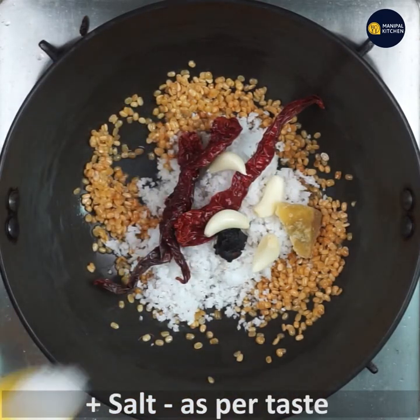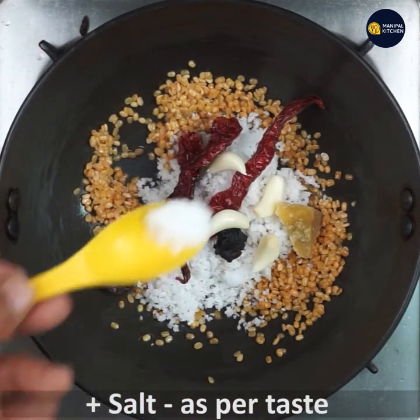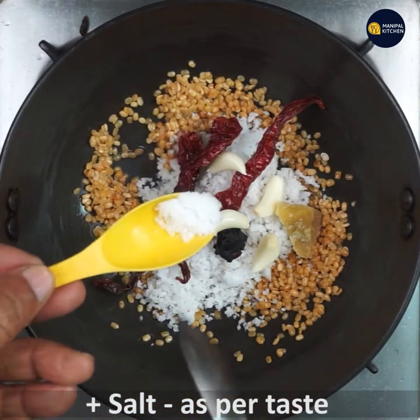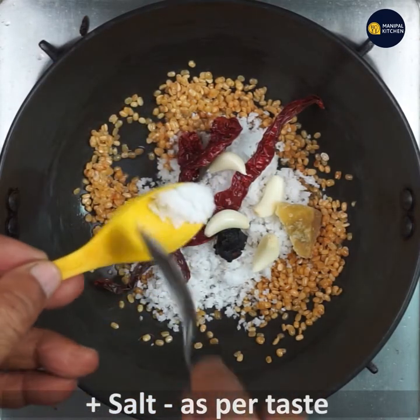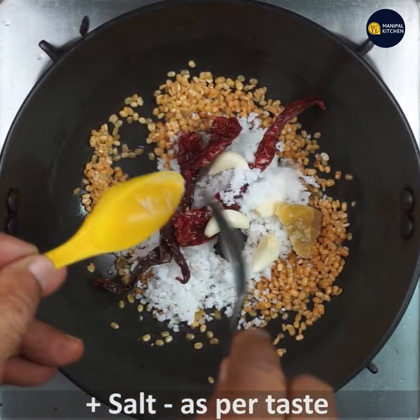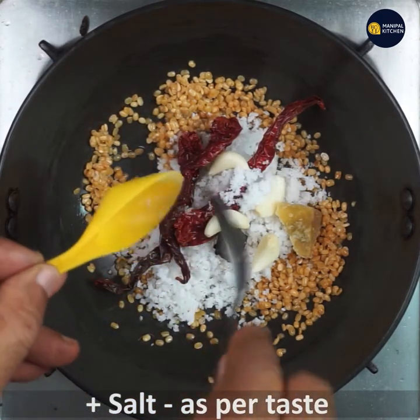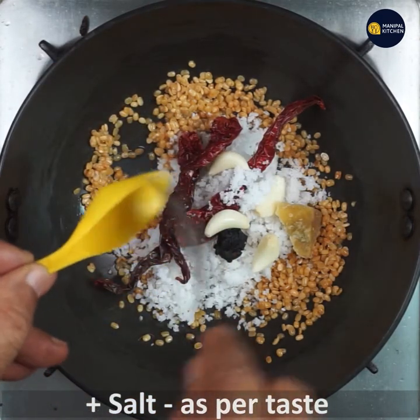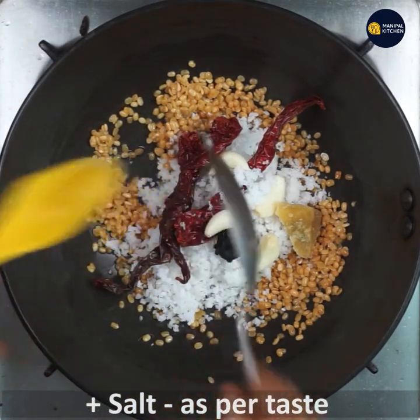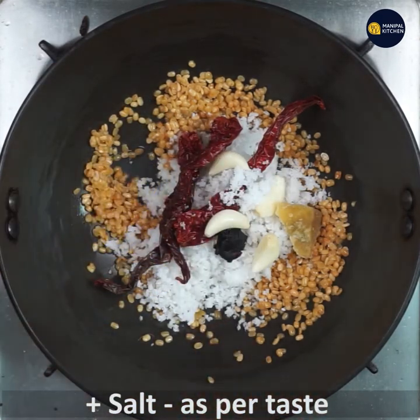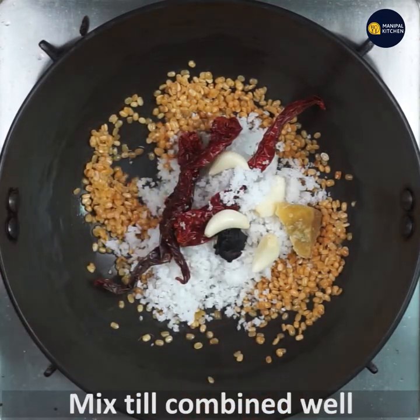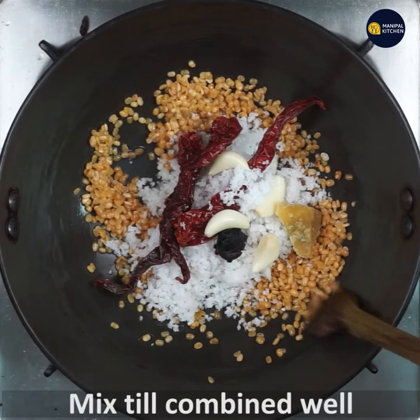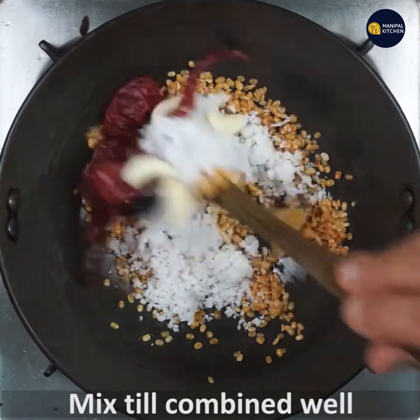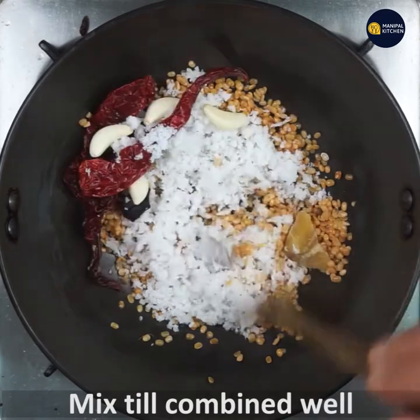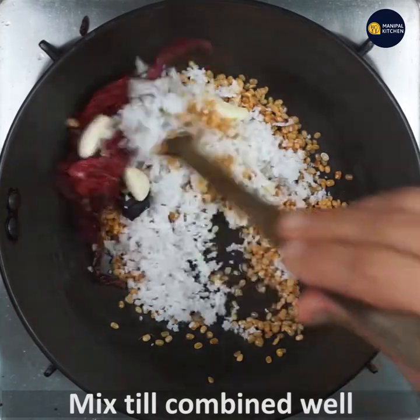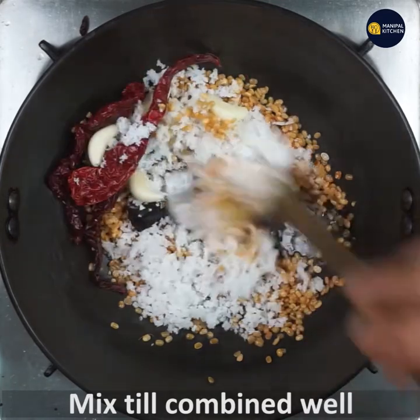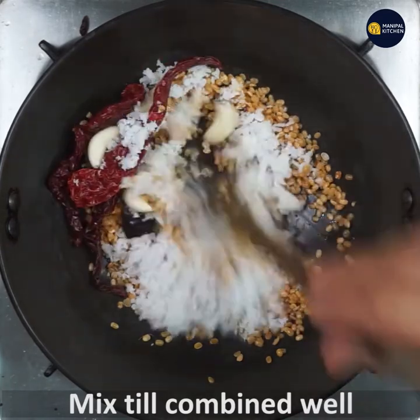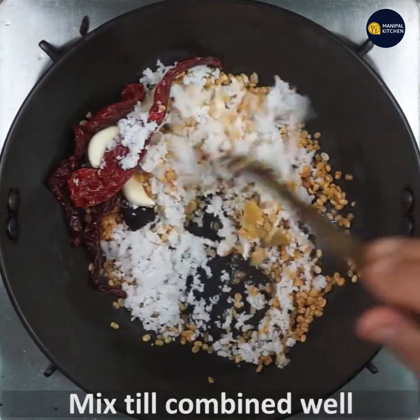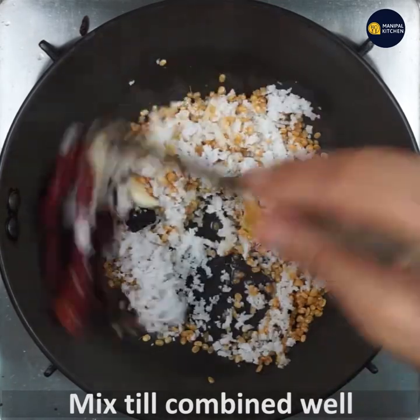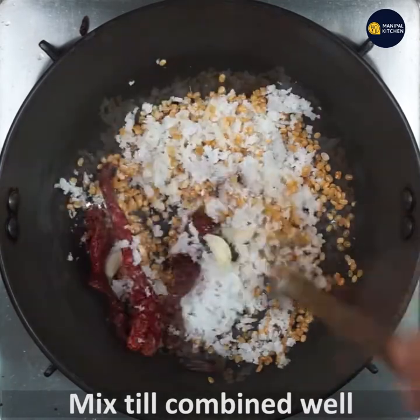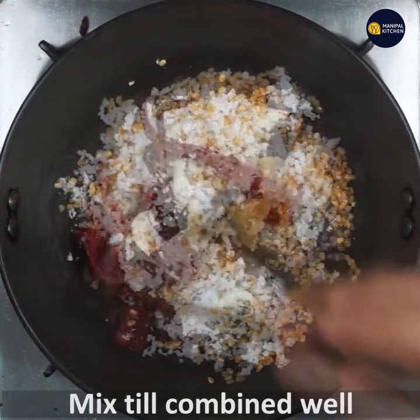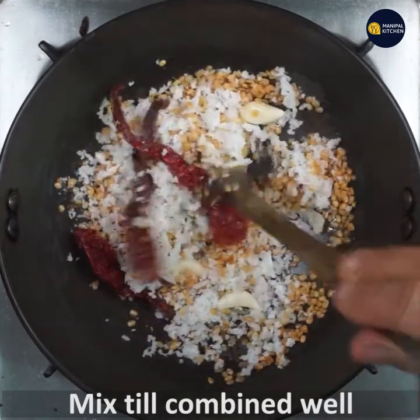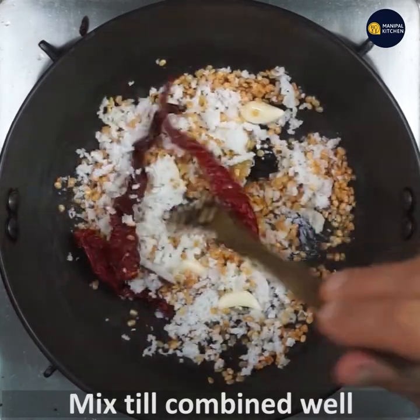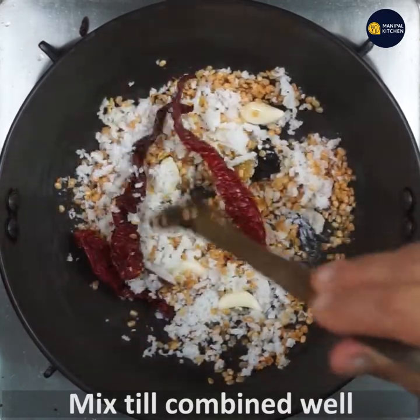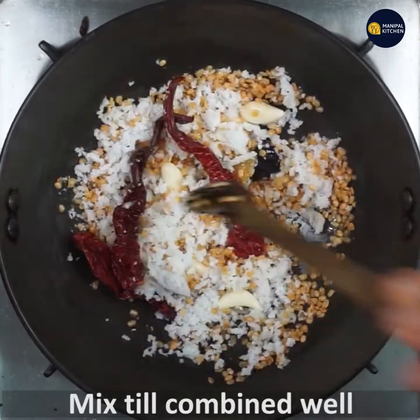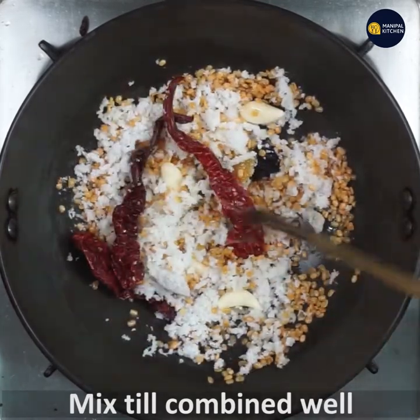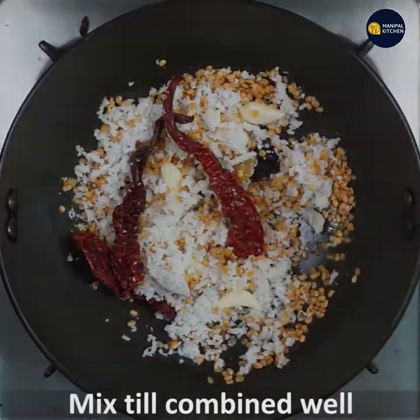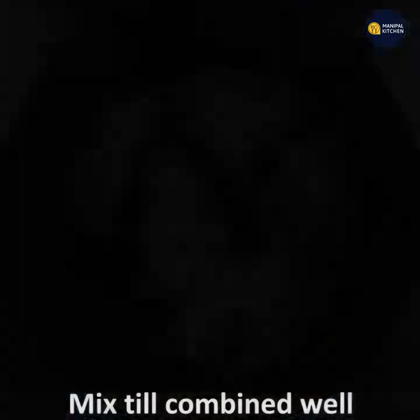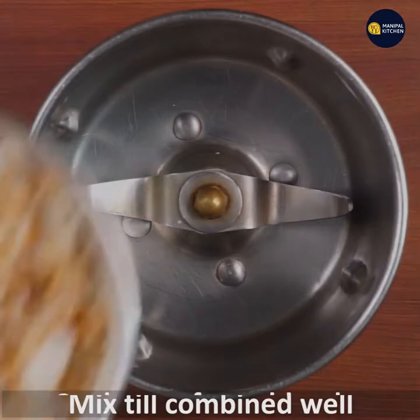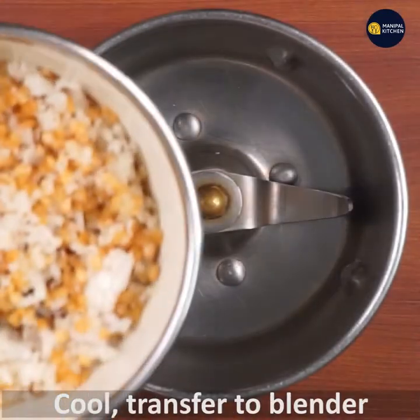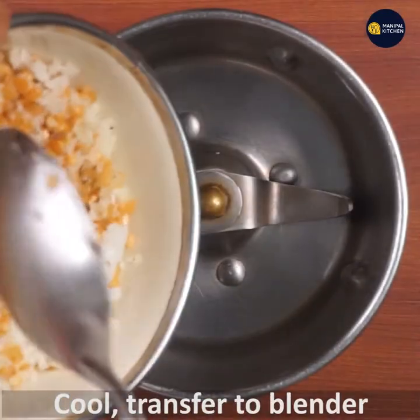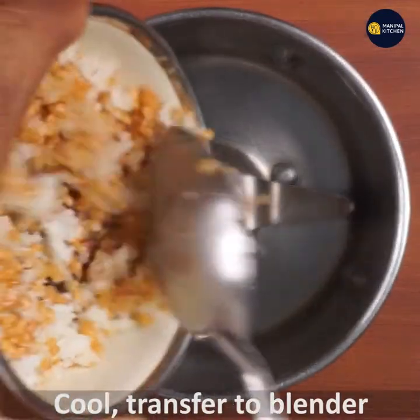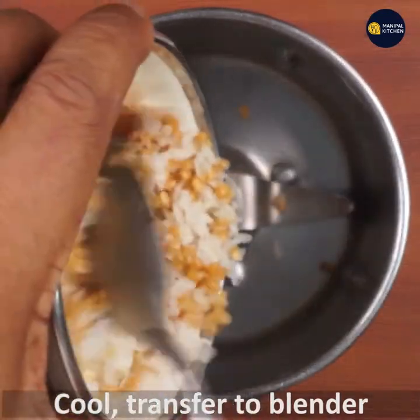It looks warm so you can put your skin on the pan, being into the pan you can combine it. When you go to your pan it will keep you warm up. You can transfer it to a blender.